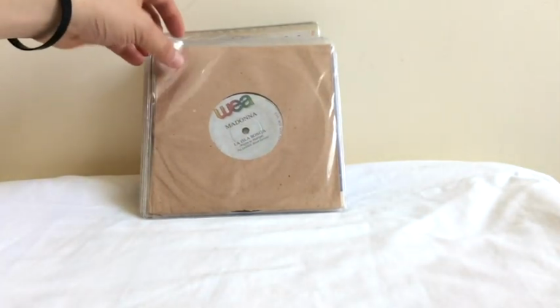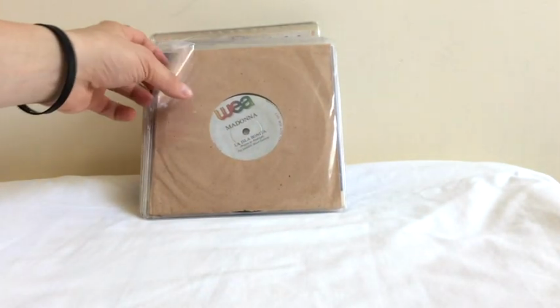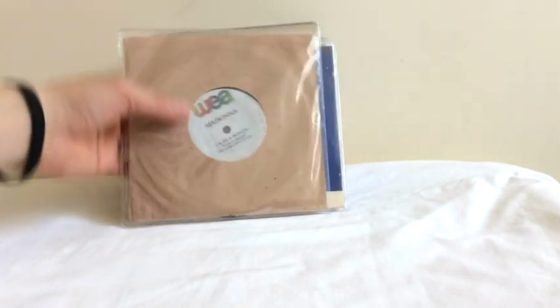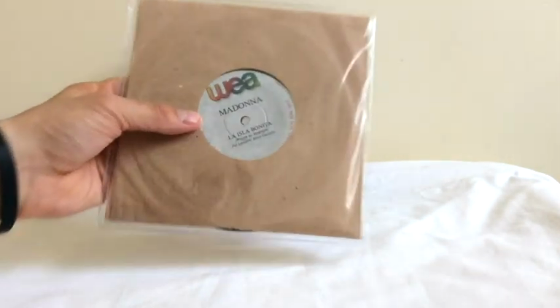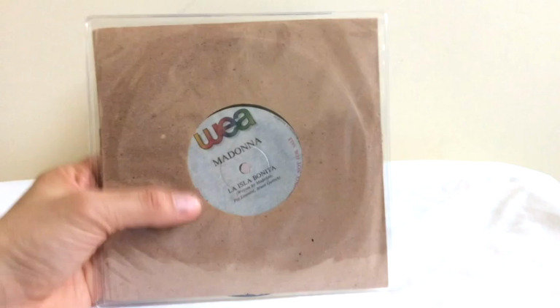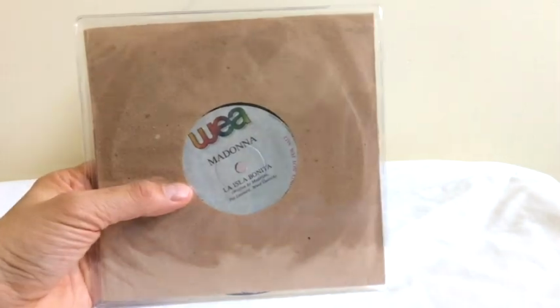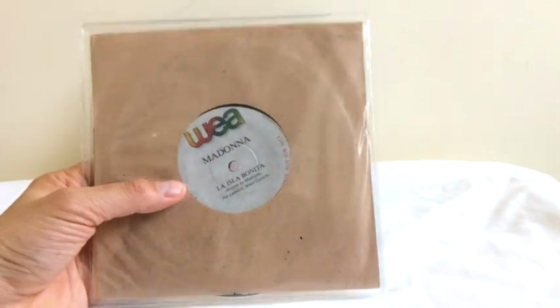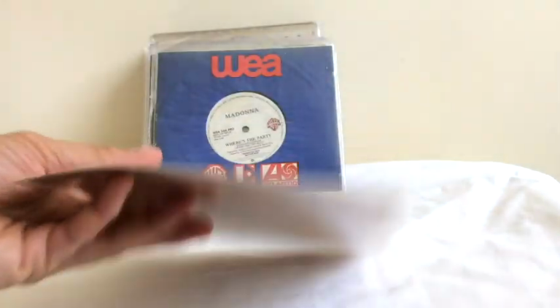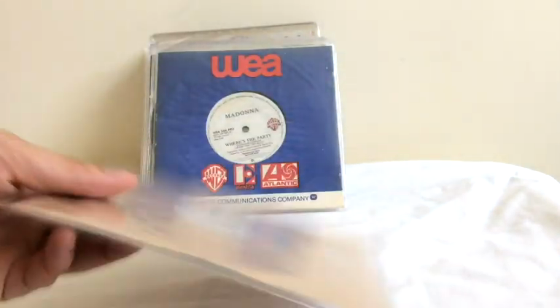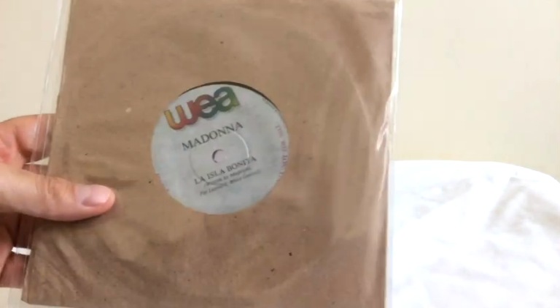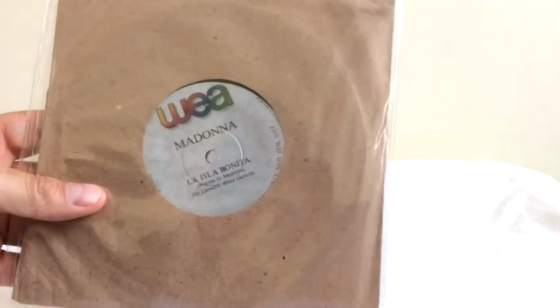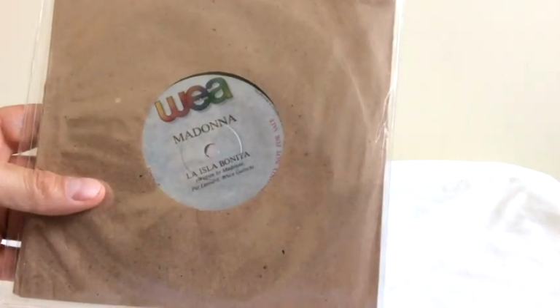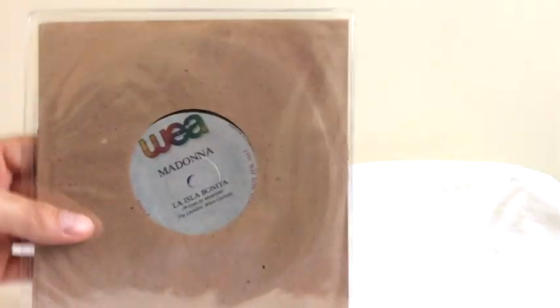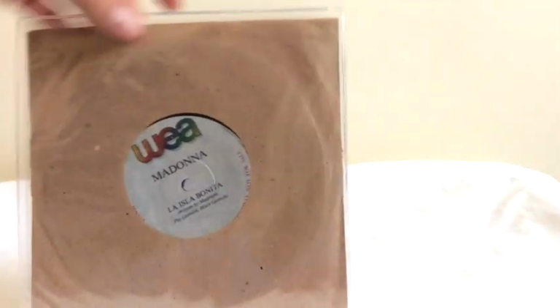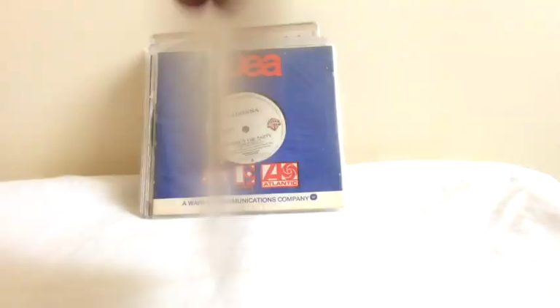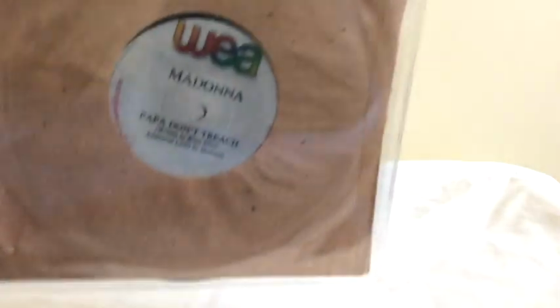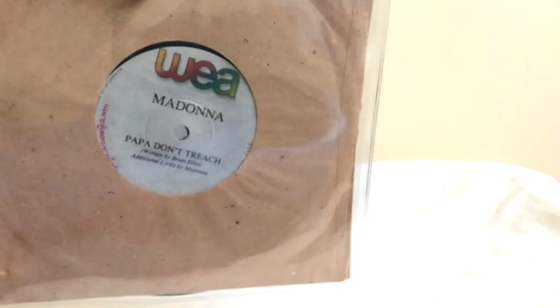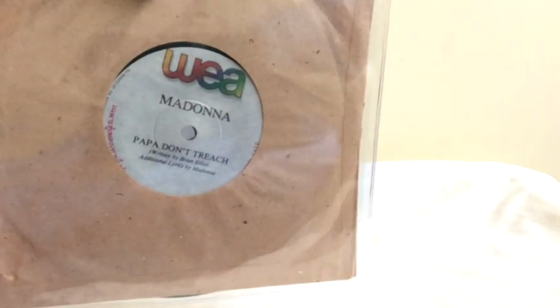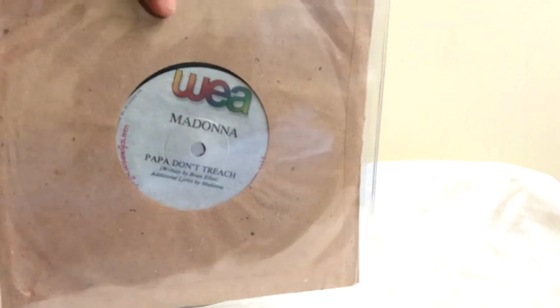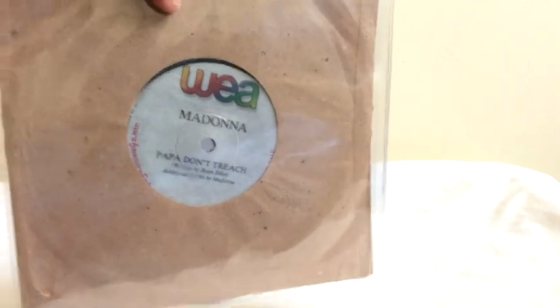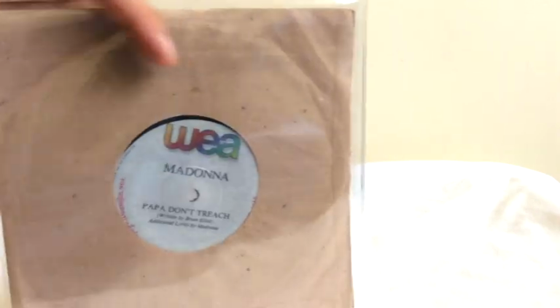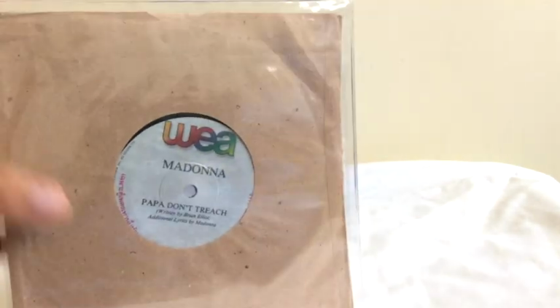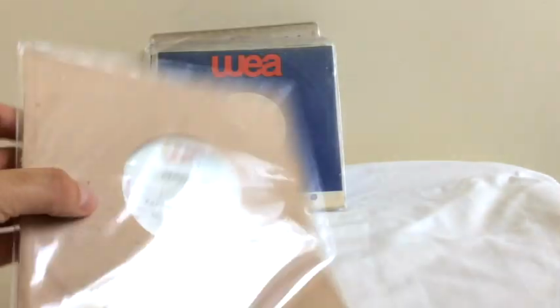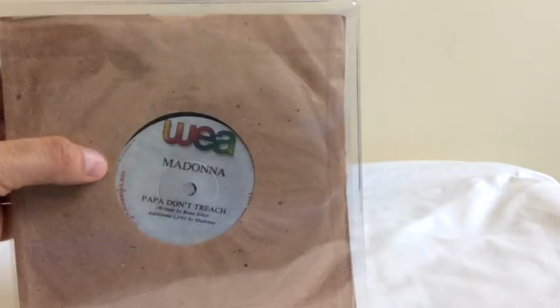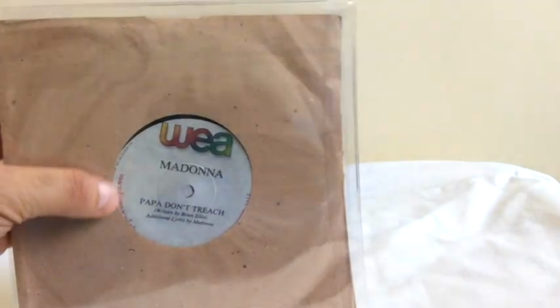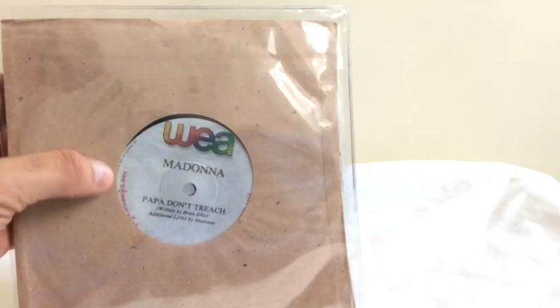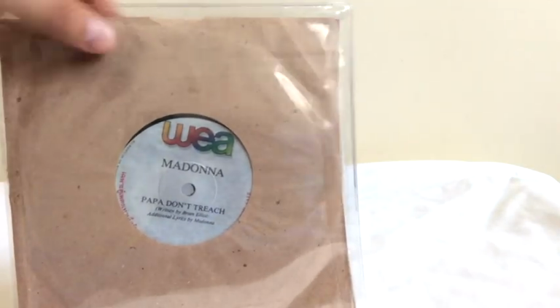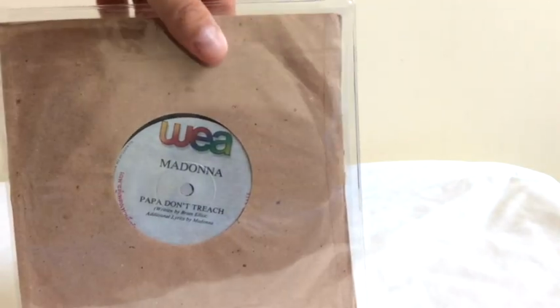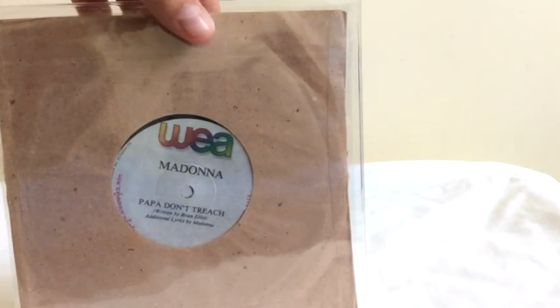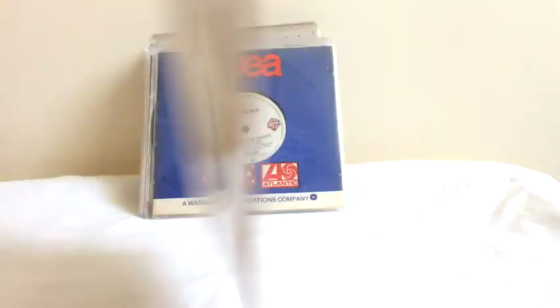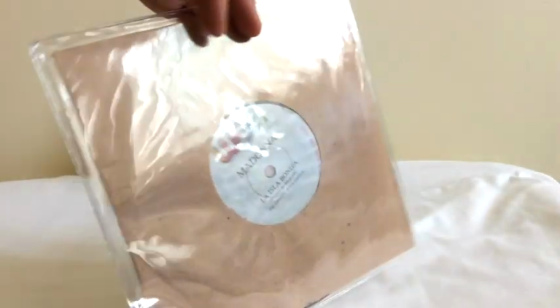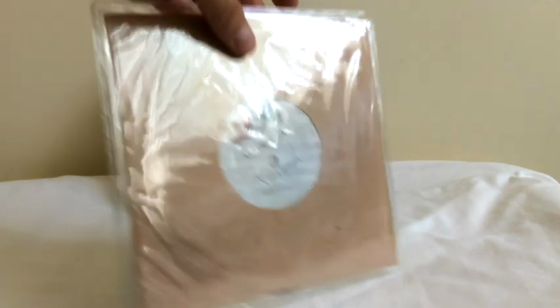Then we have the Thailand promo — so the Thai promo of La Isla Bonita came in a paper sleeve, as you can see, and Papa Don't Preach was placed on the B-side. You can see some of the promotional writing there in Thai.